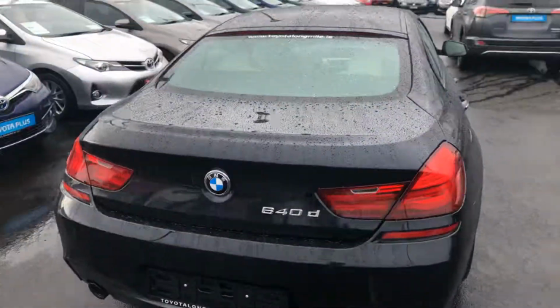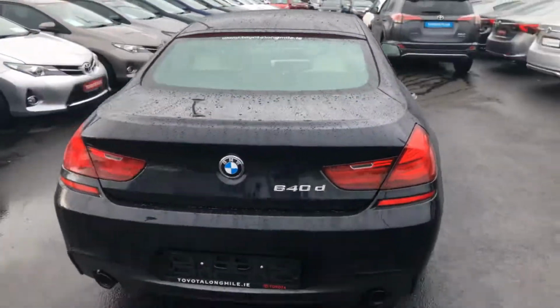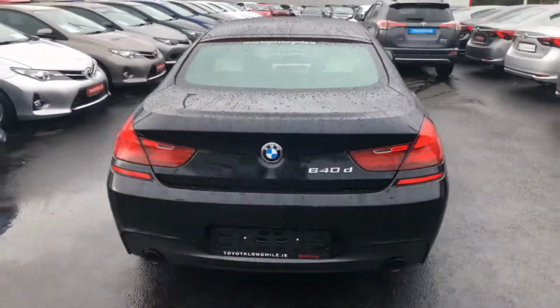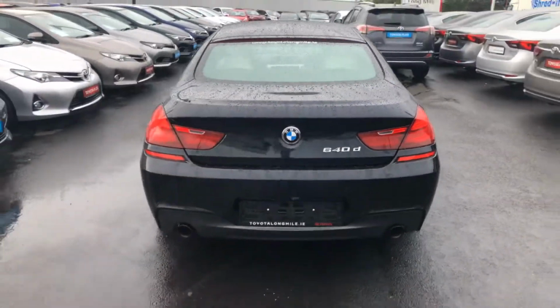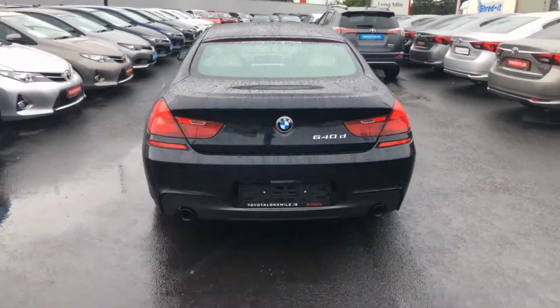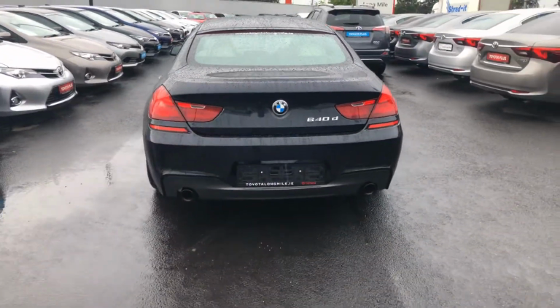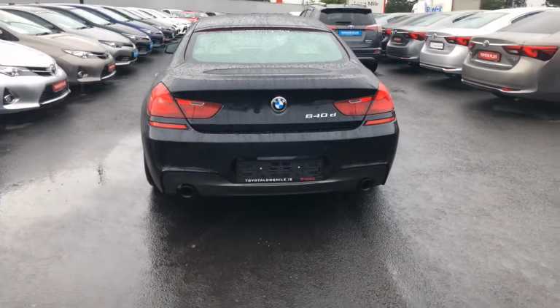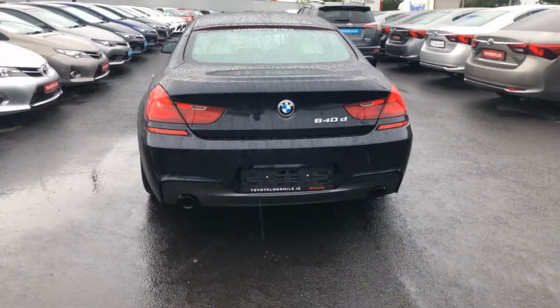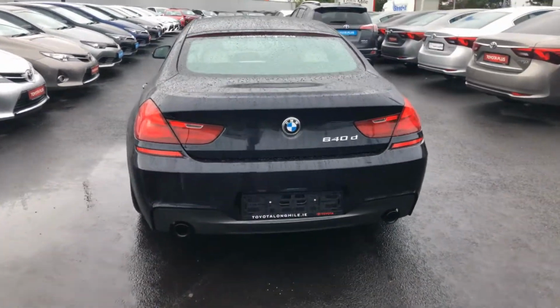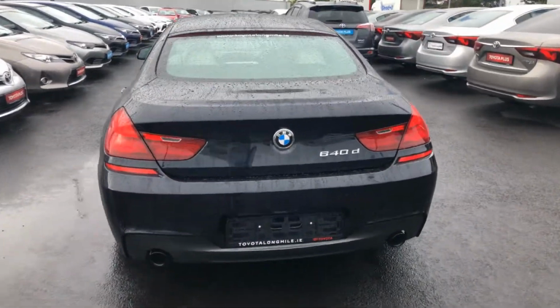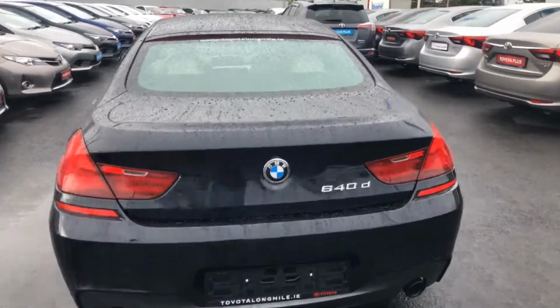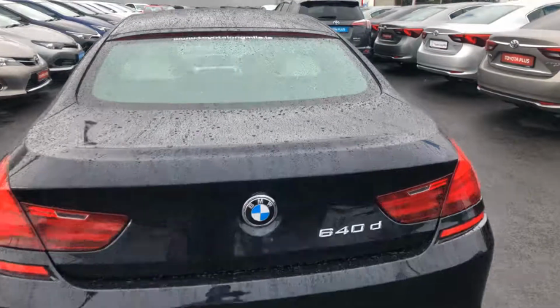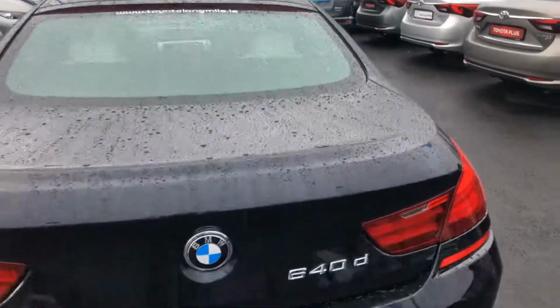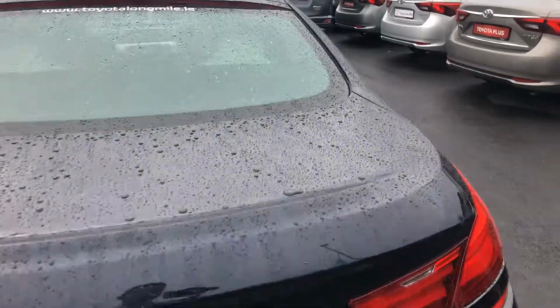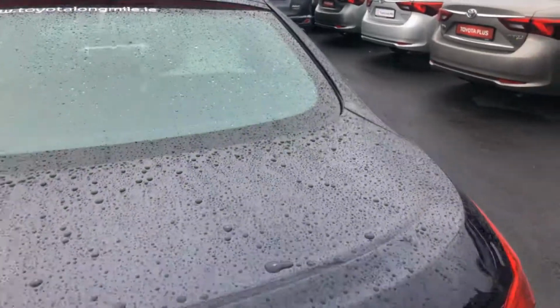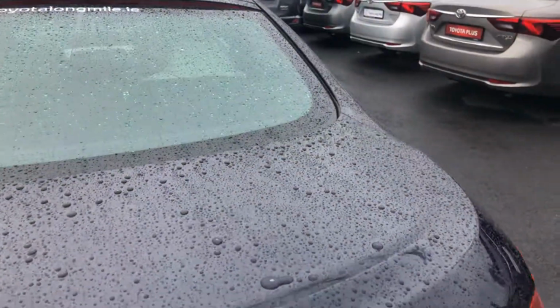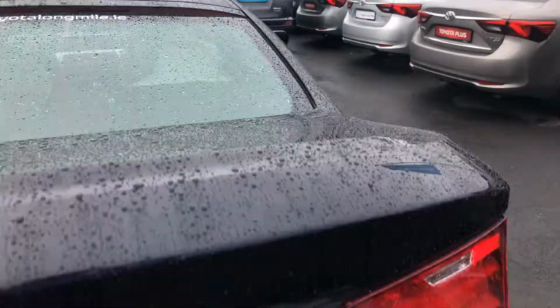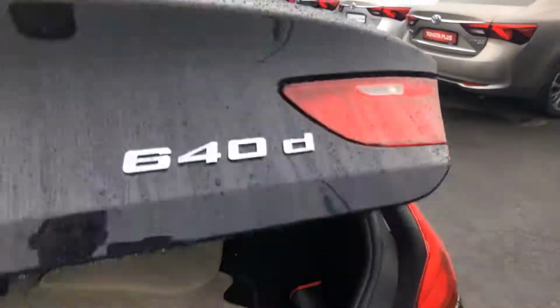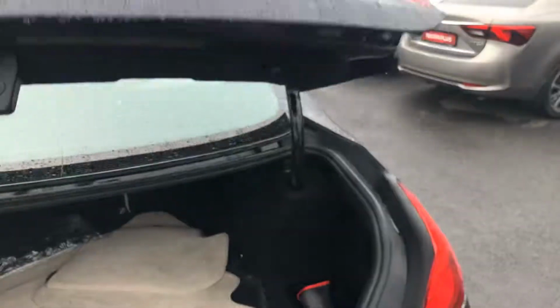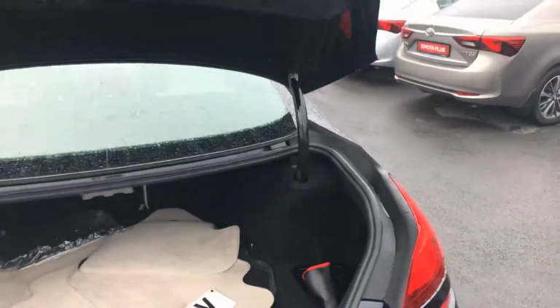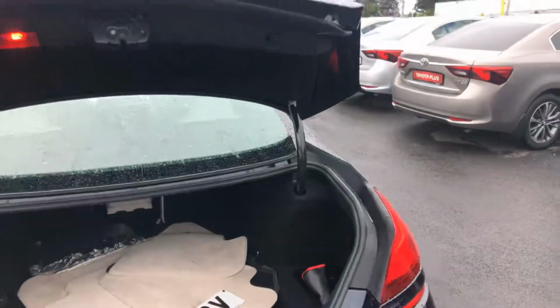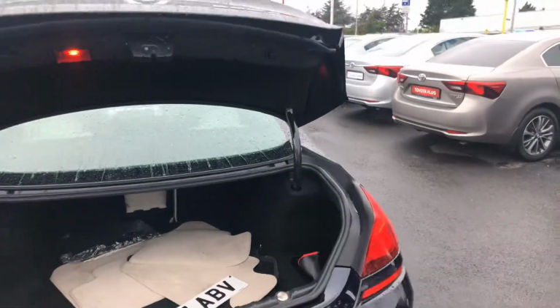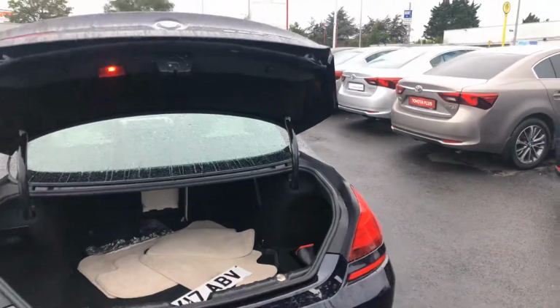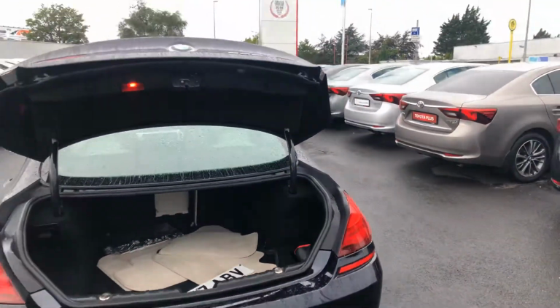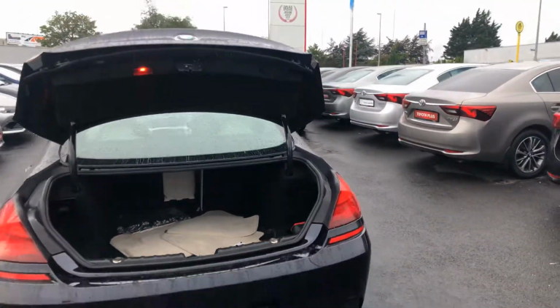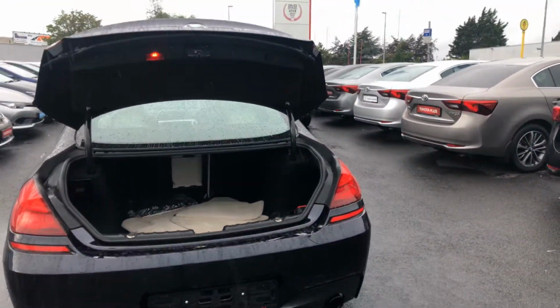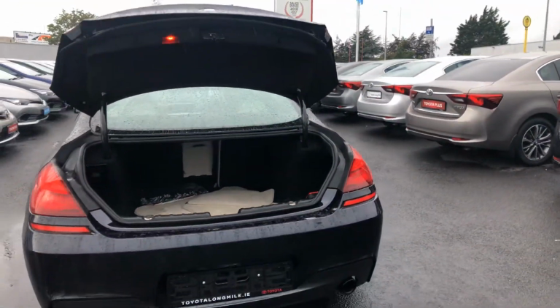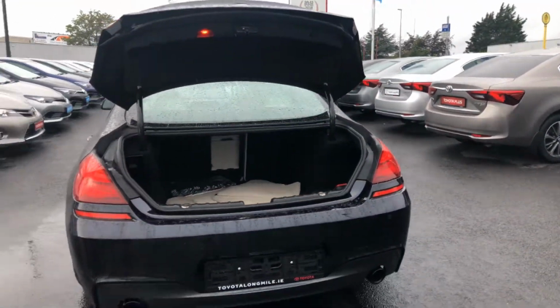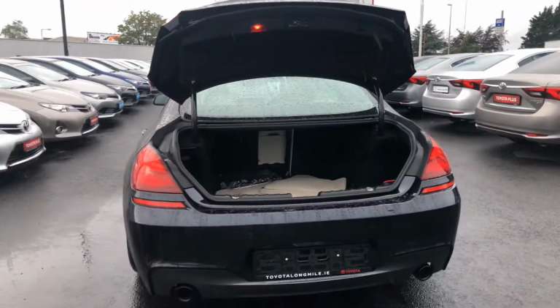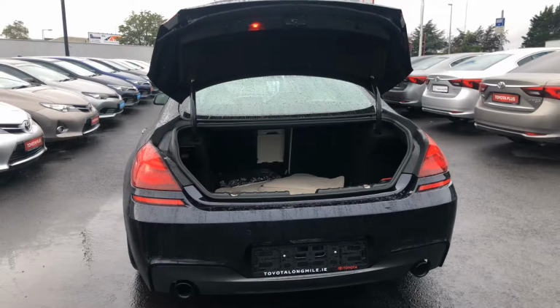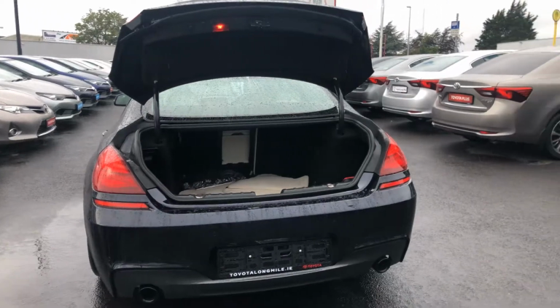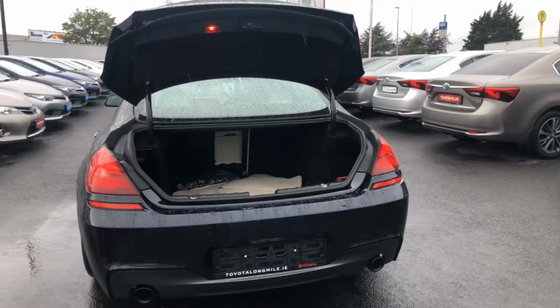LED rear brake lights with rear parking sensors. Generous boot space, and the rear seats fold down 60/40 split for added storage.